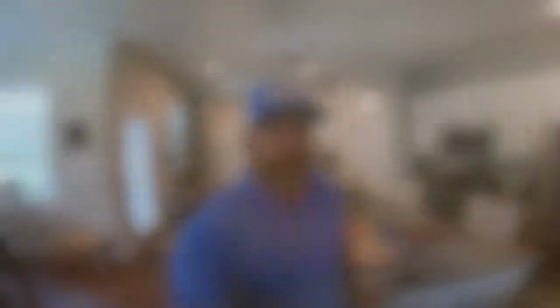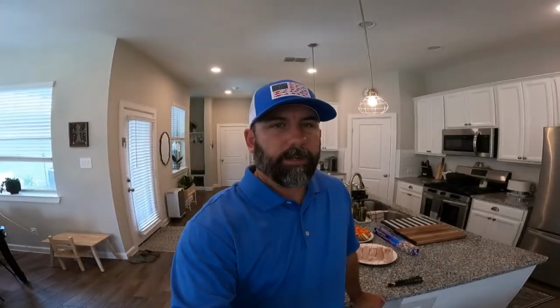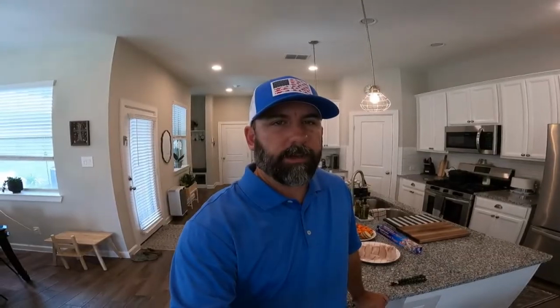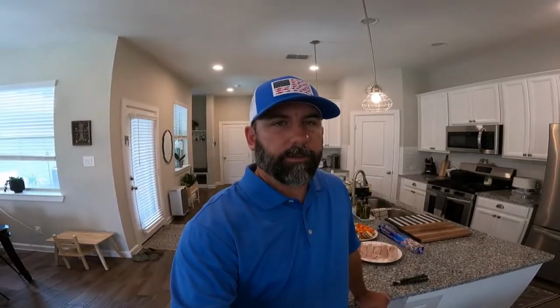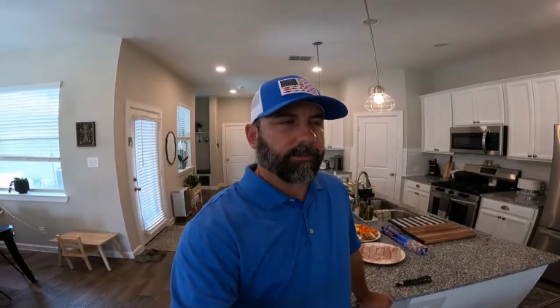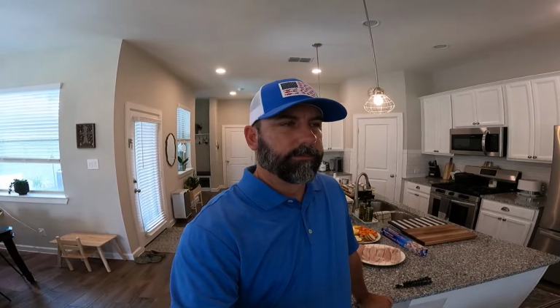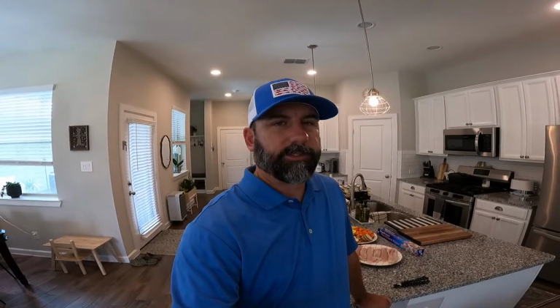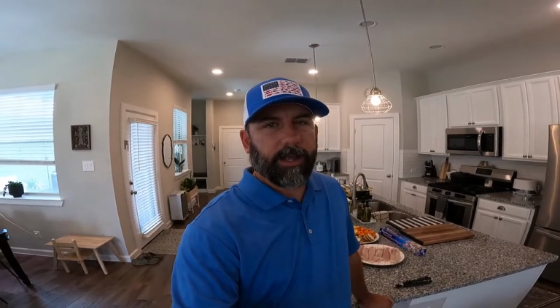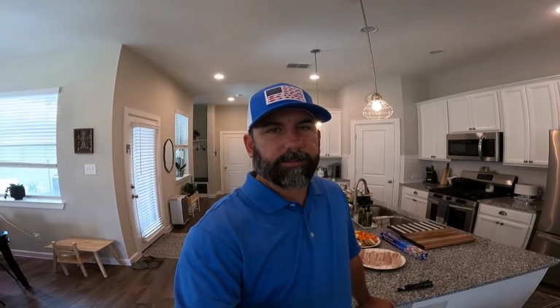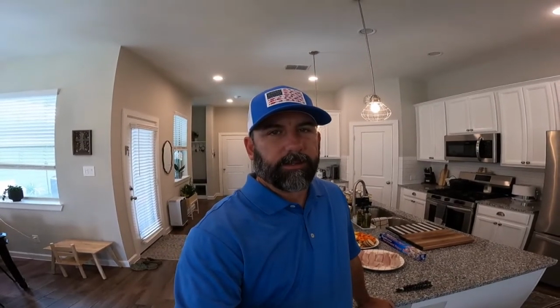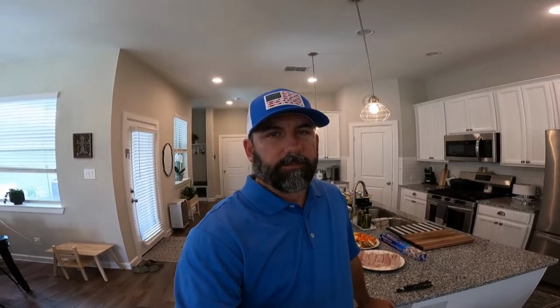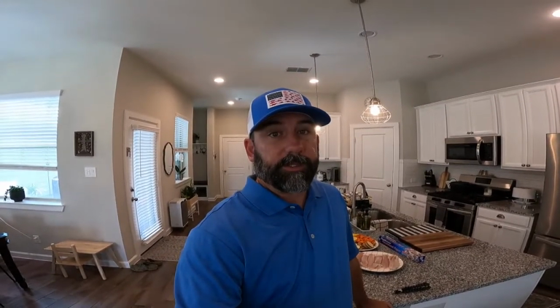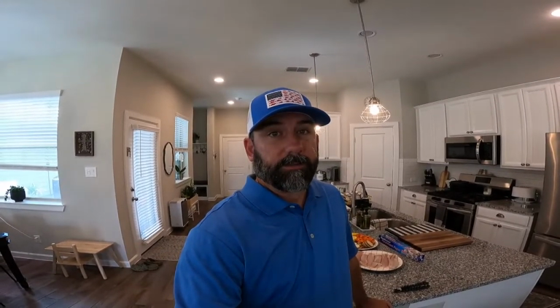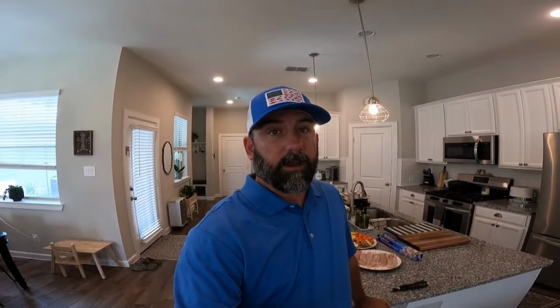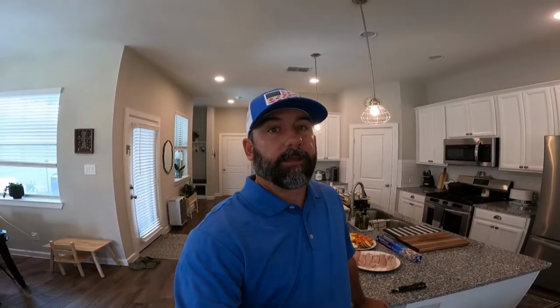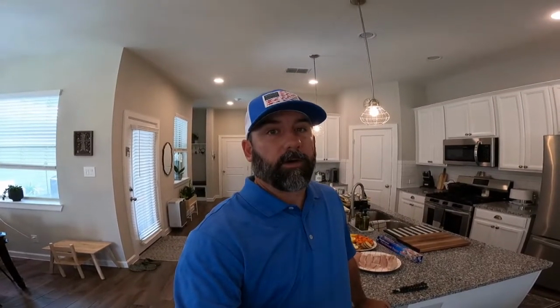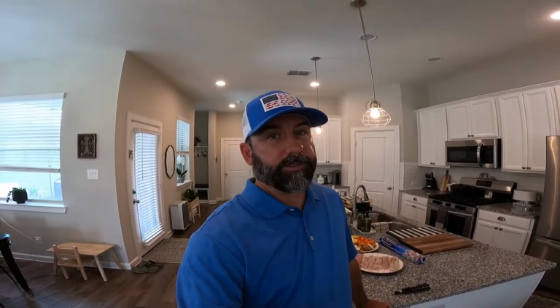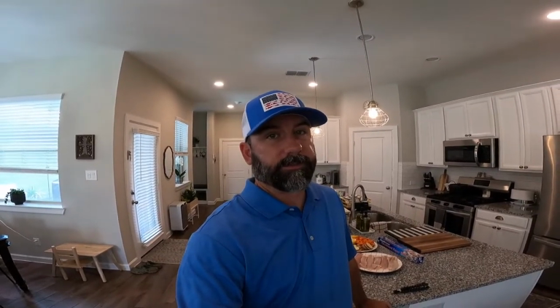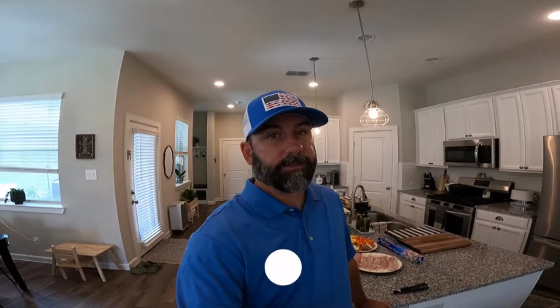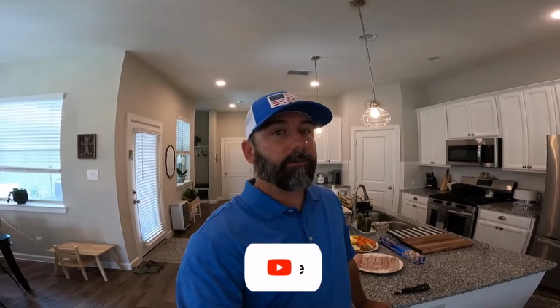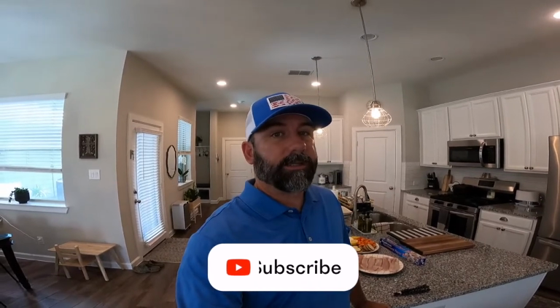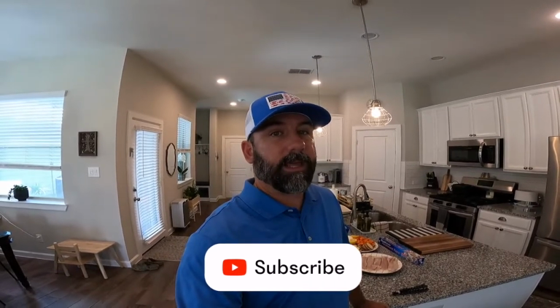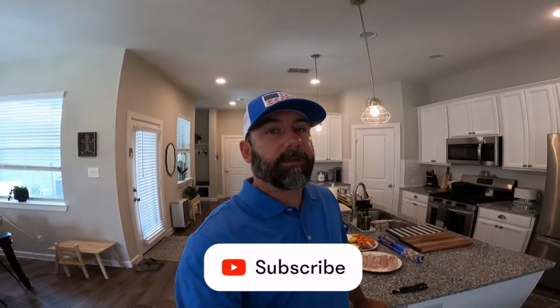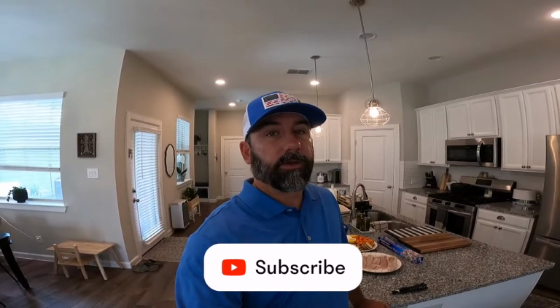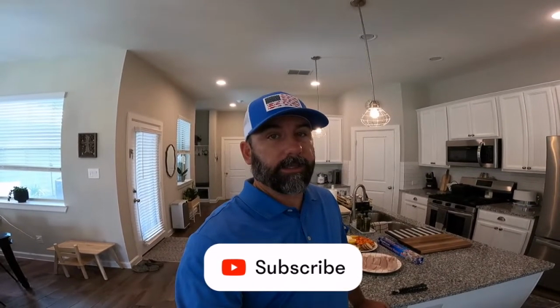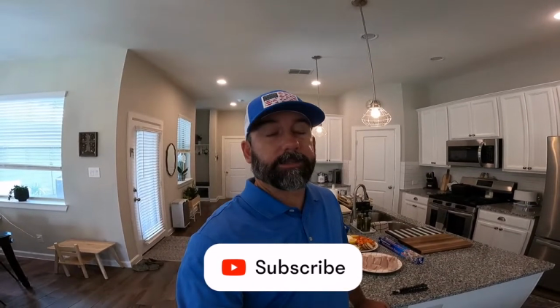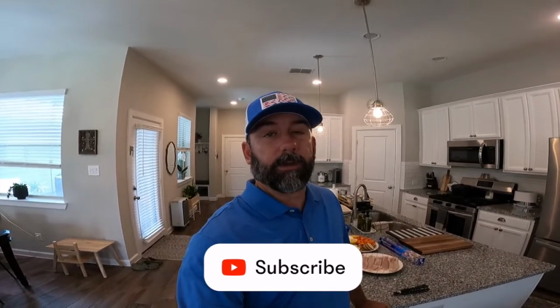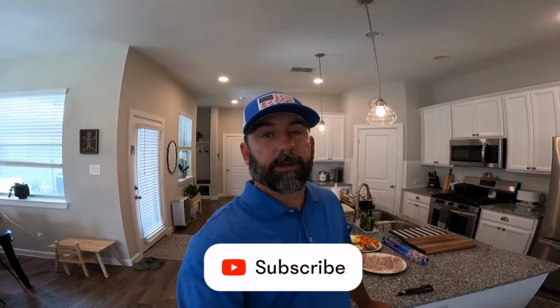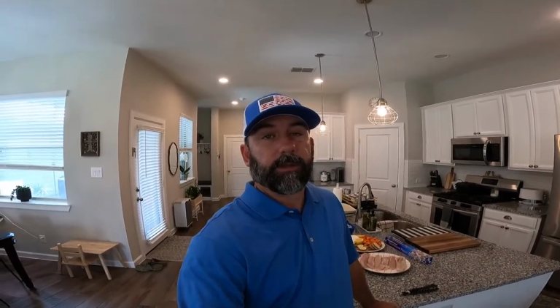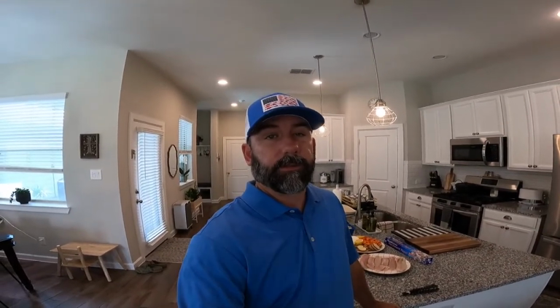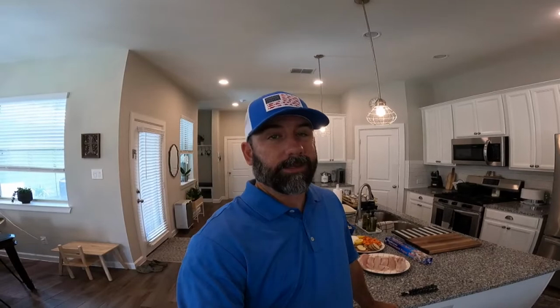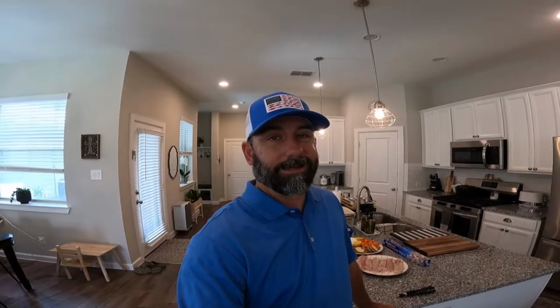My name is John. Welcome to my channel. This channel has fishing, hunting, RV trips, DIY tips, and cooking. And today we're gonna cook up something really nice.